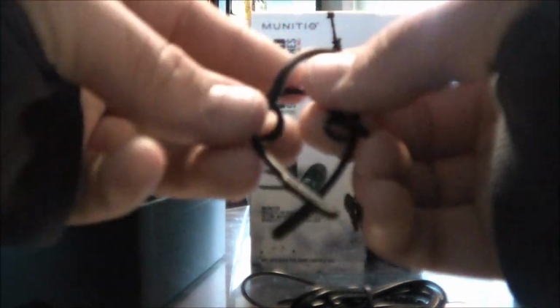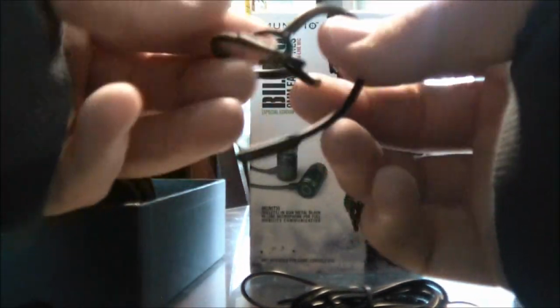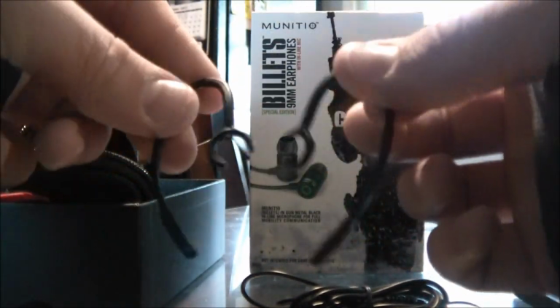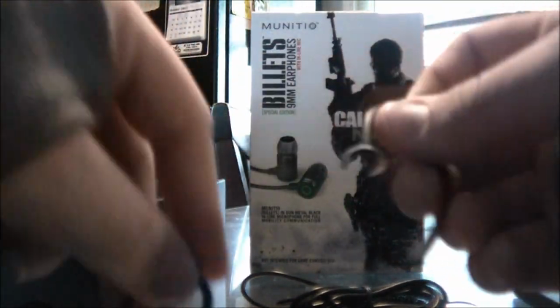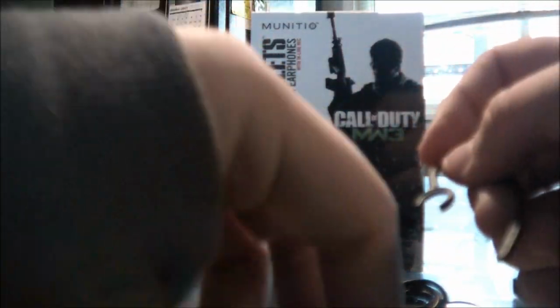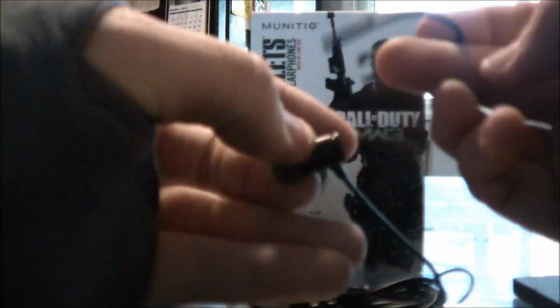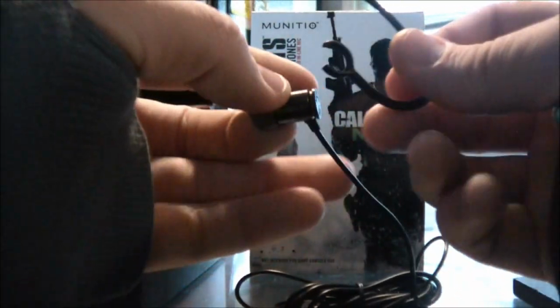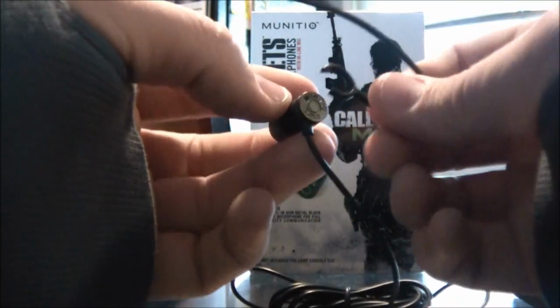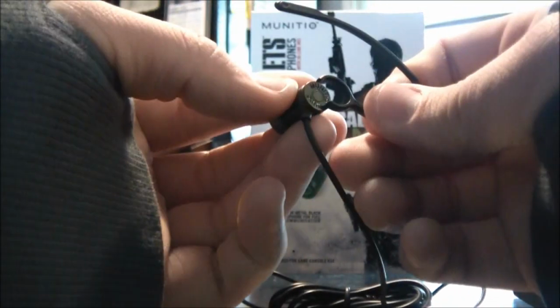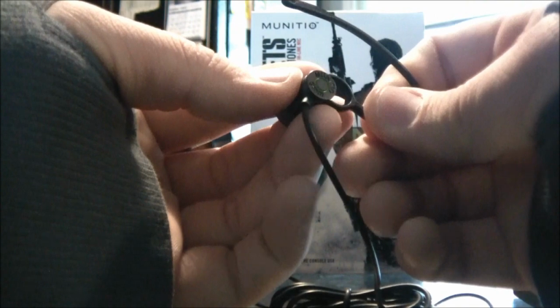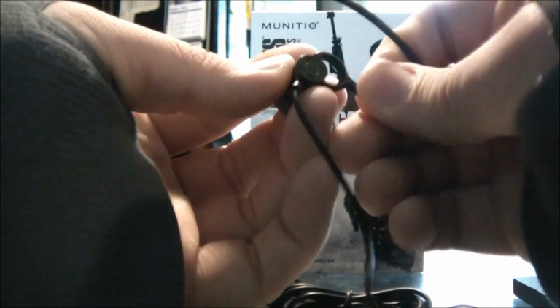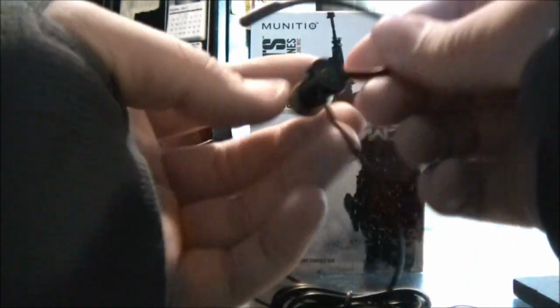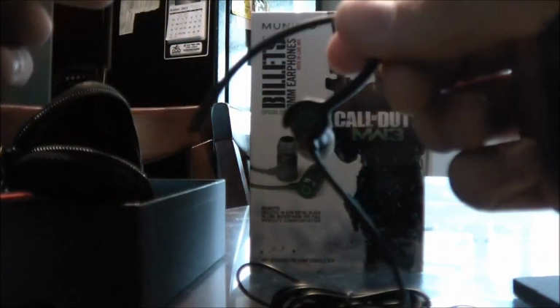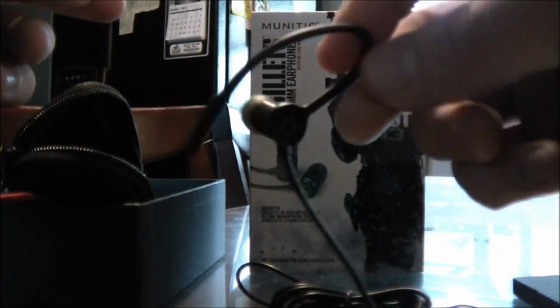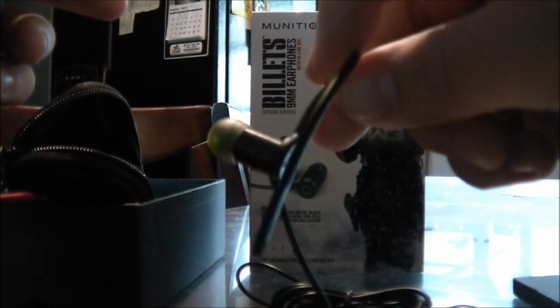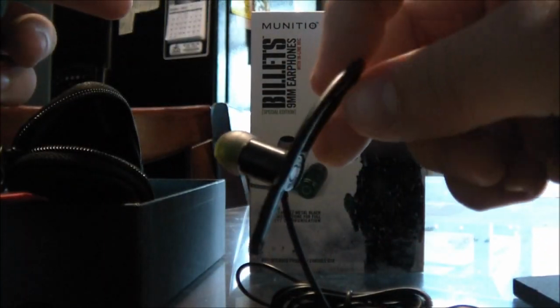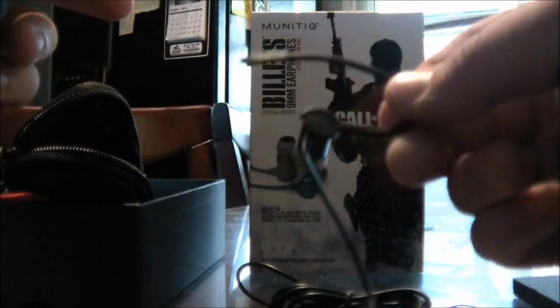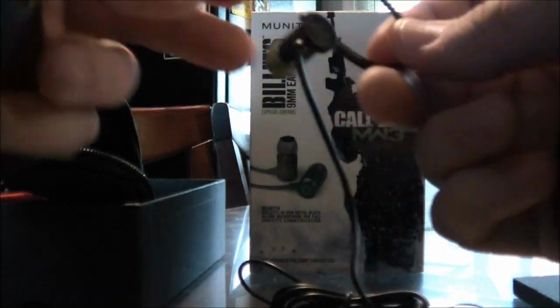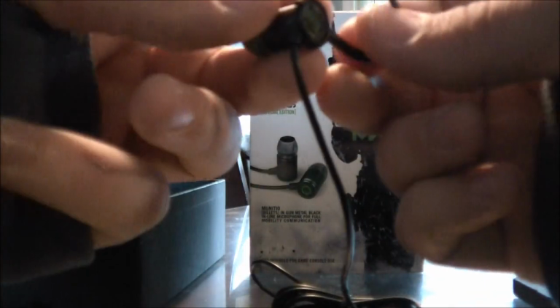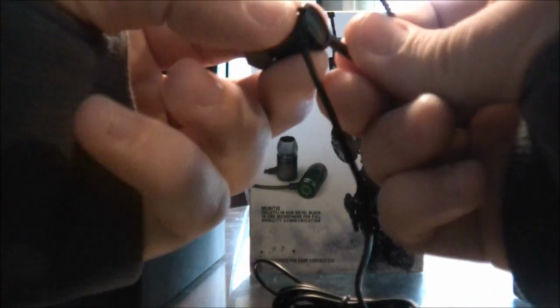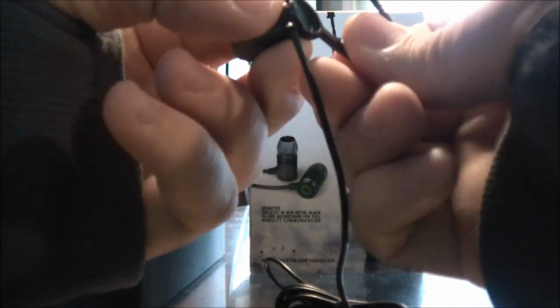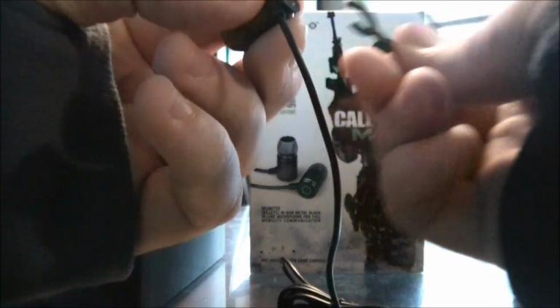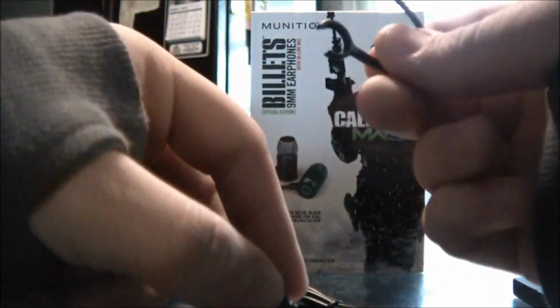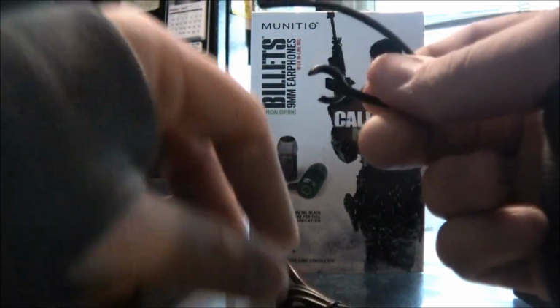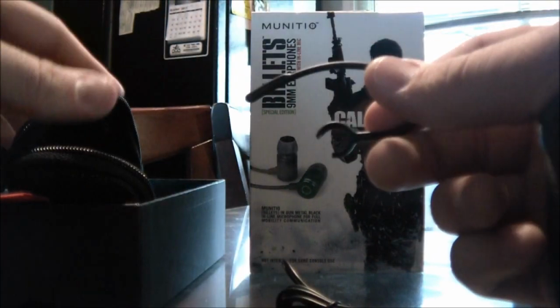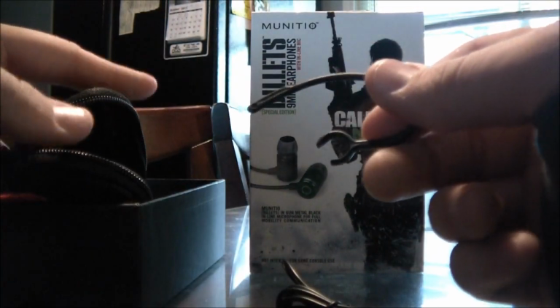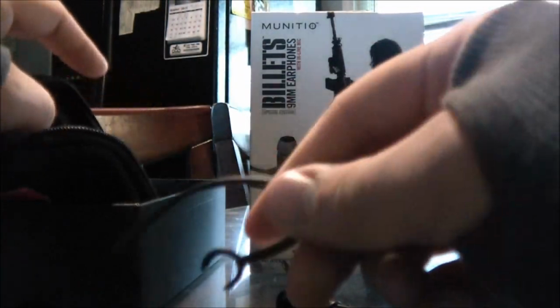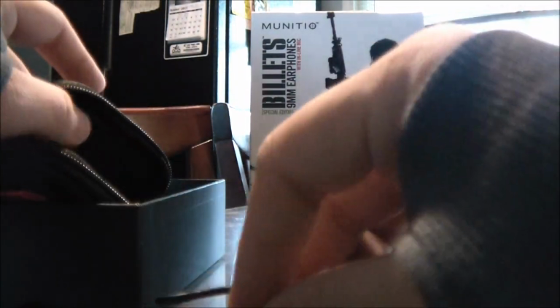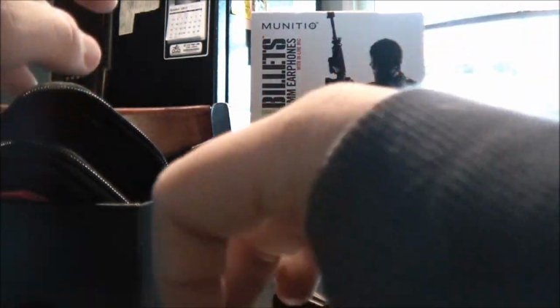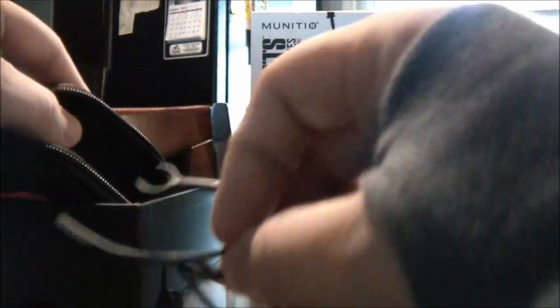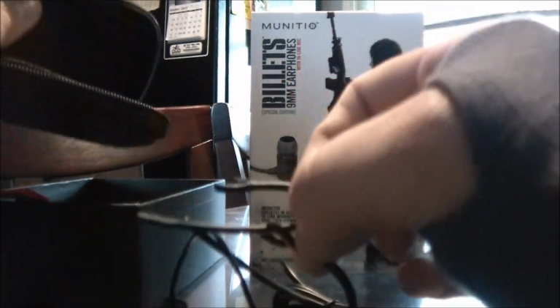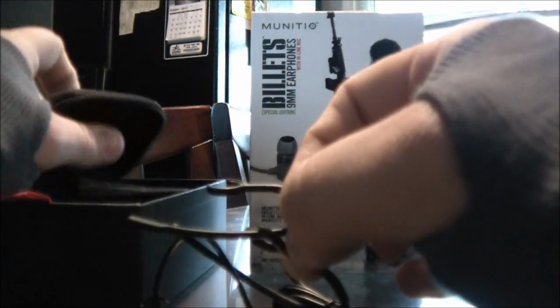They come with ear hooks which you can attach to the ends. That way, if you're running or doing some sort of activity, they will not fall out of your ear.